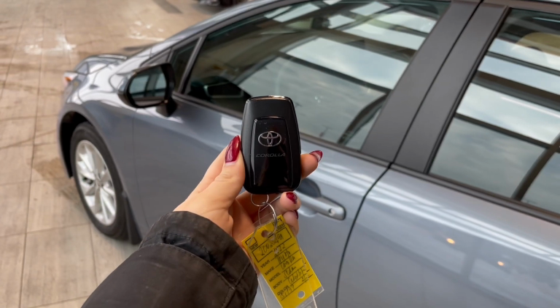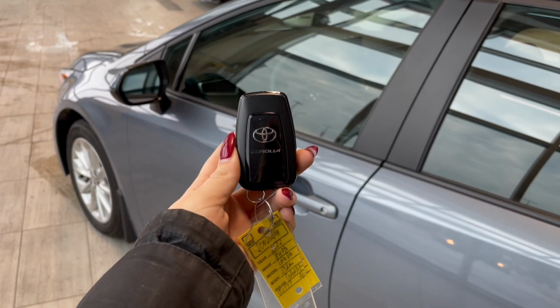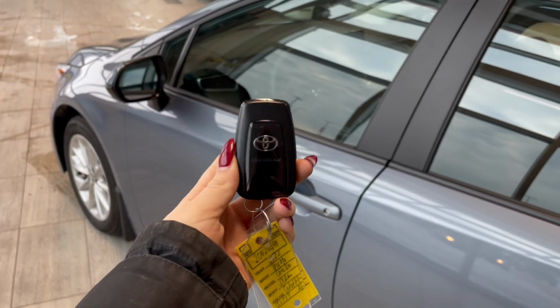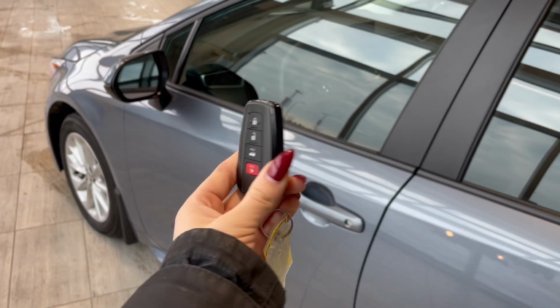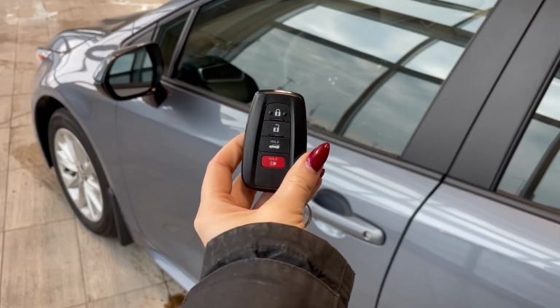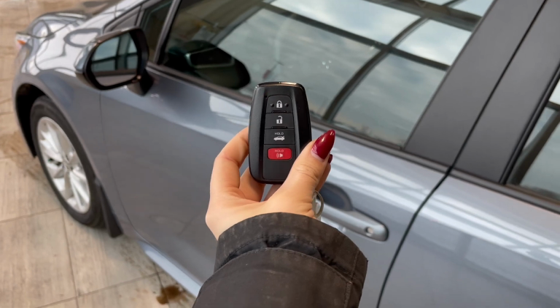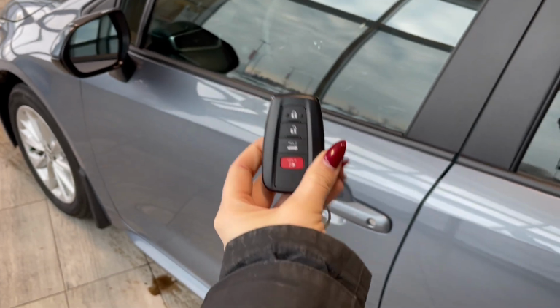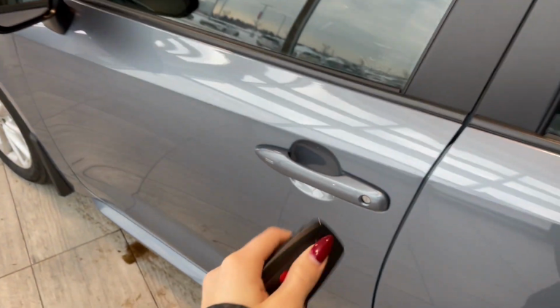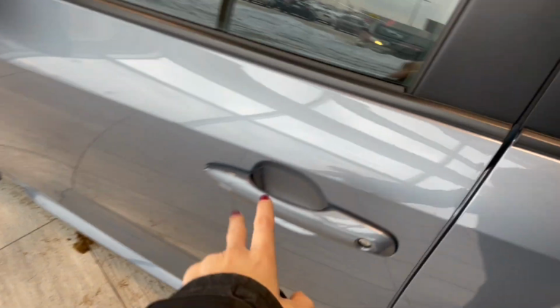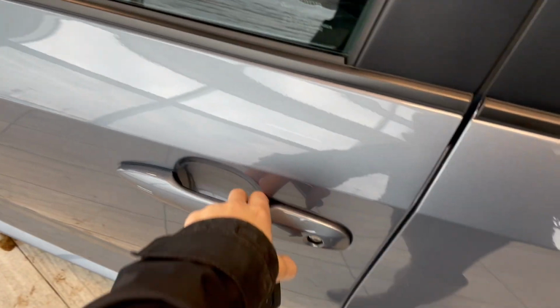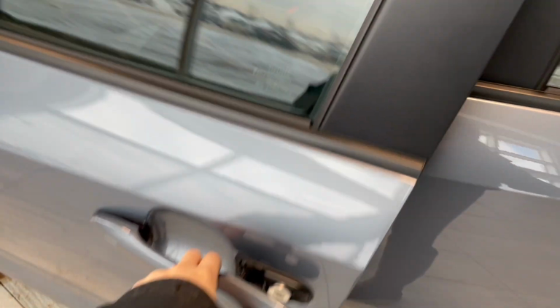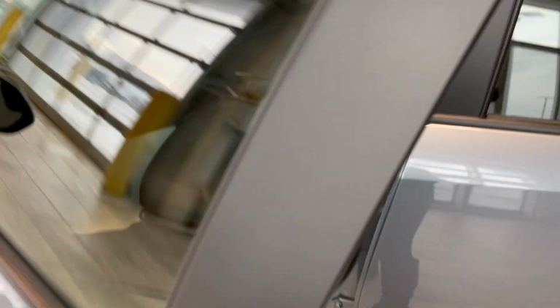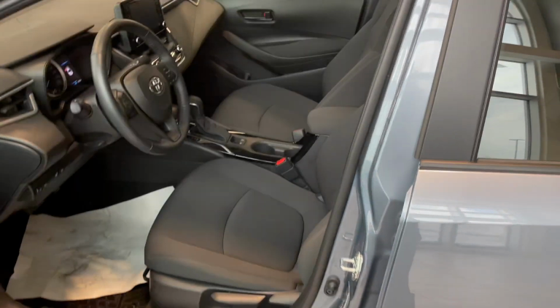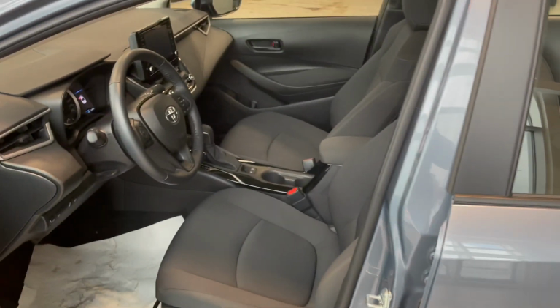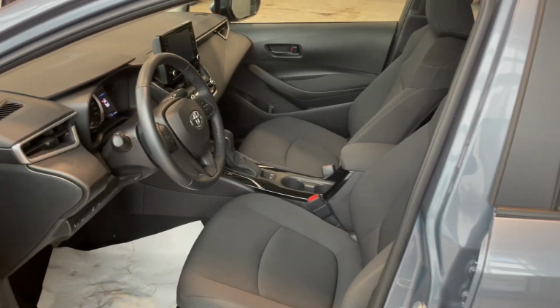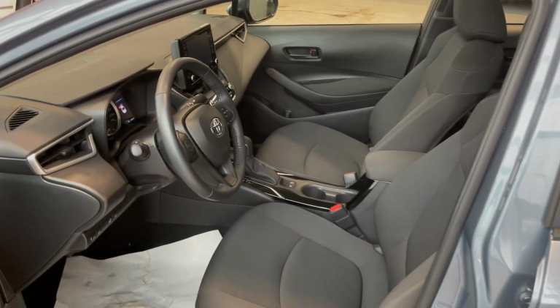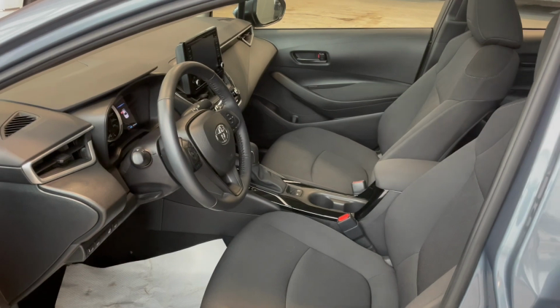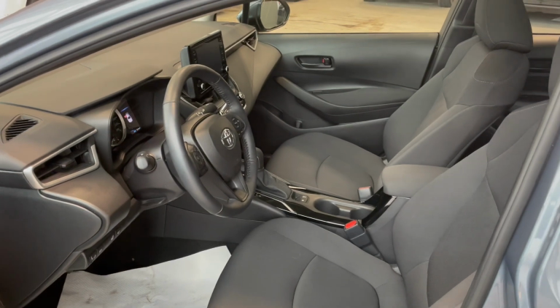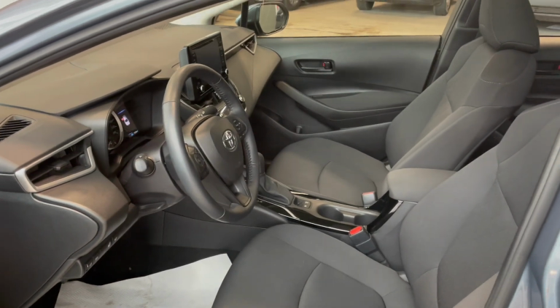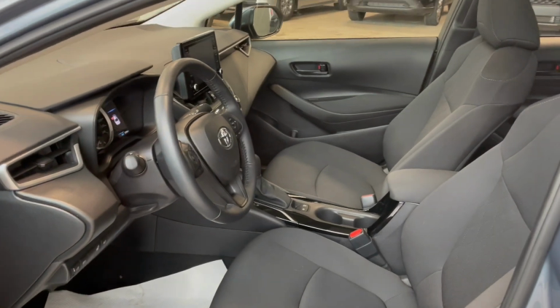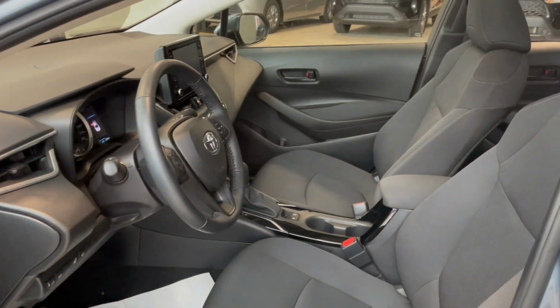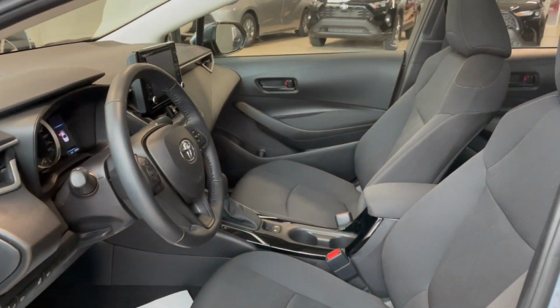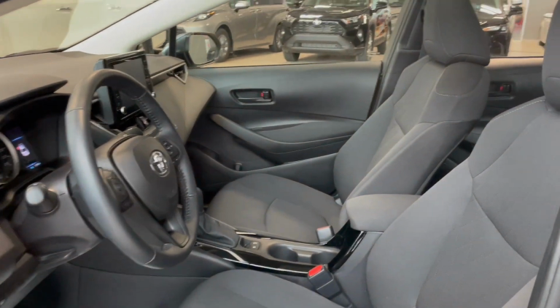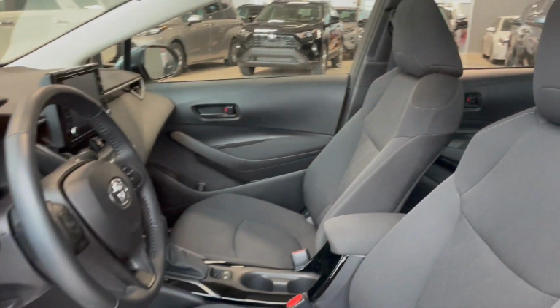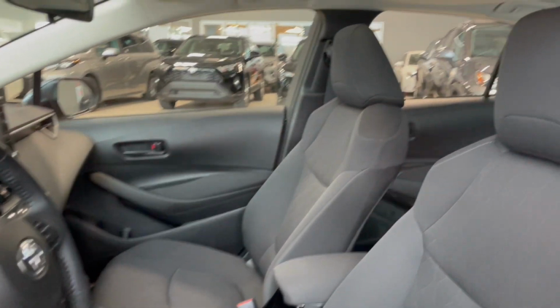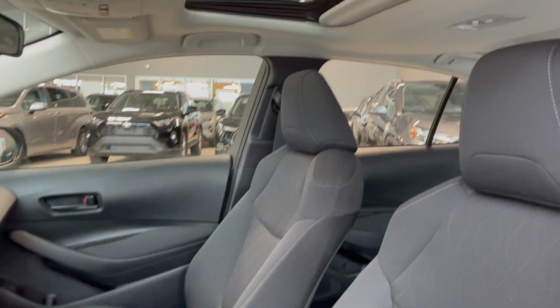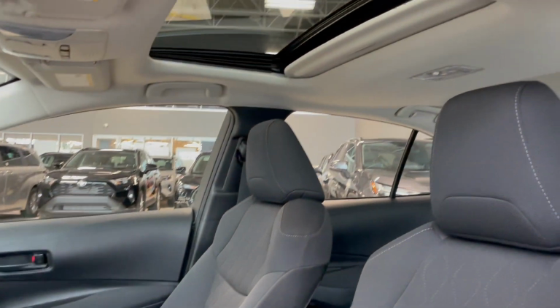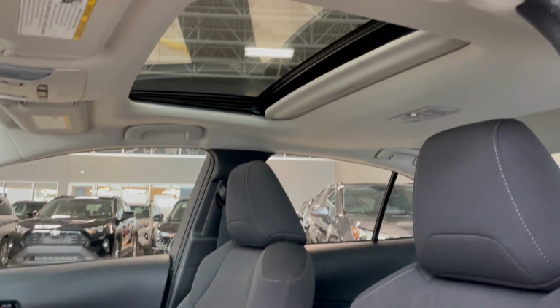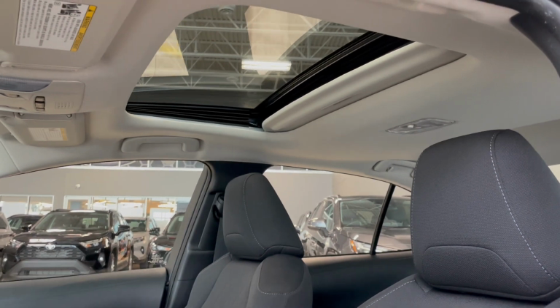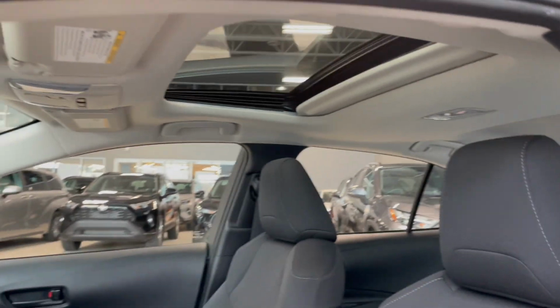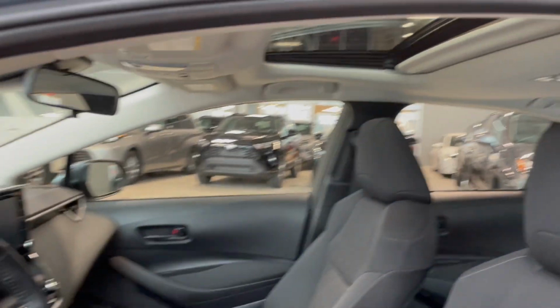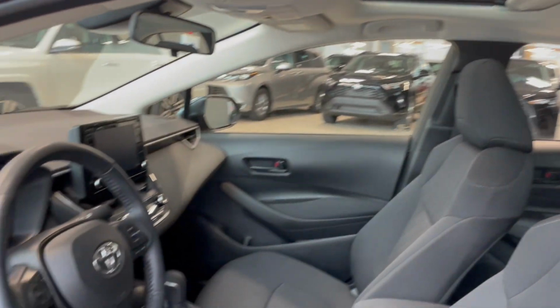Entering the vehicle, we have our key with our lock and unlock. Taking a first look inside, you have gray cloth interior. This Corolla also comes equipped with a power moon roof and all-weather floor mats.